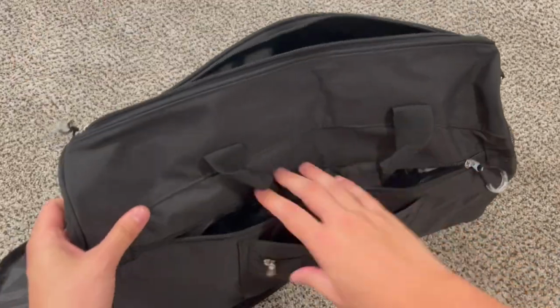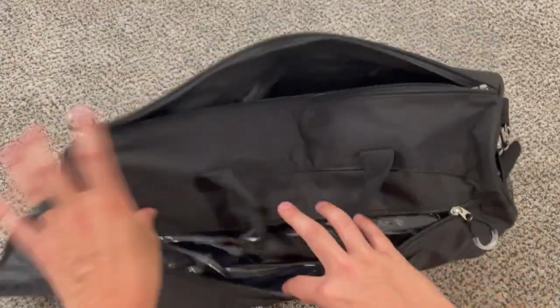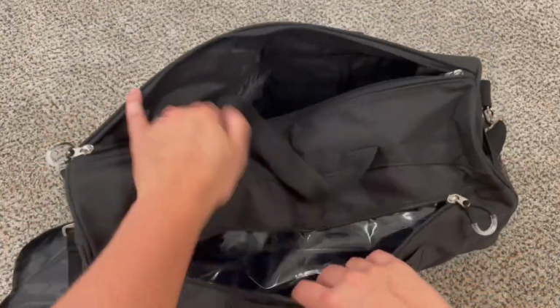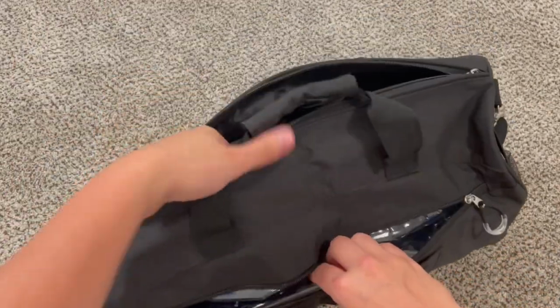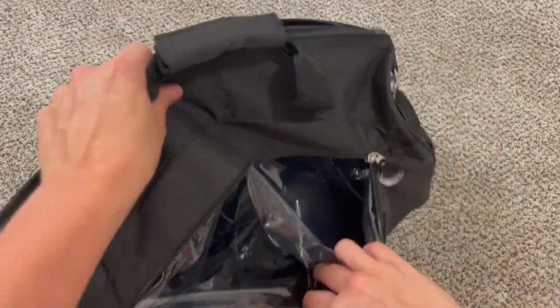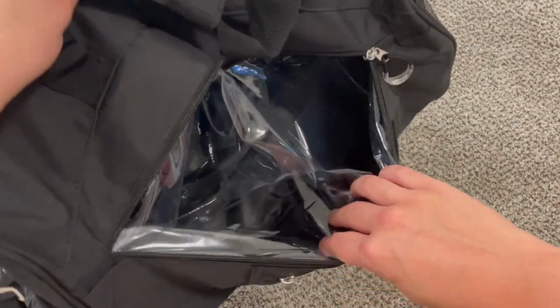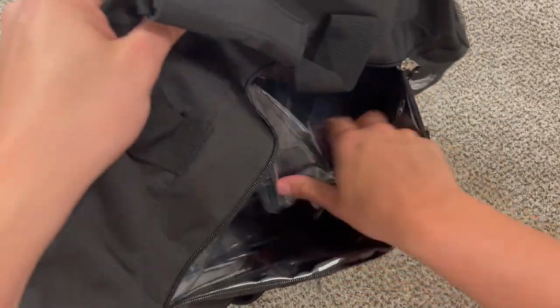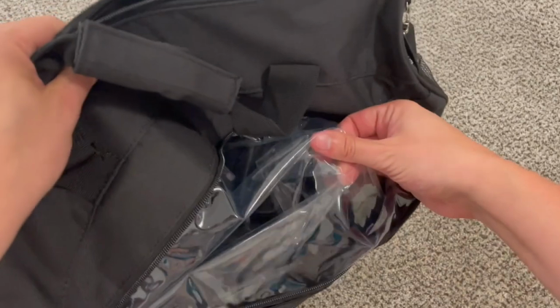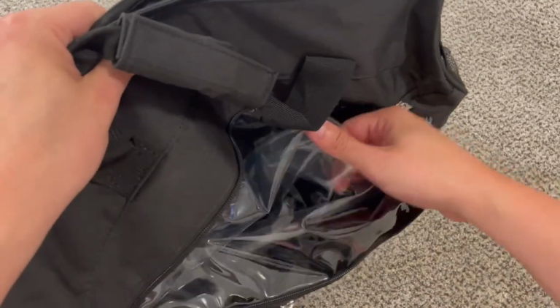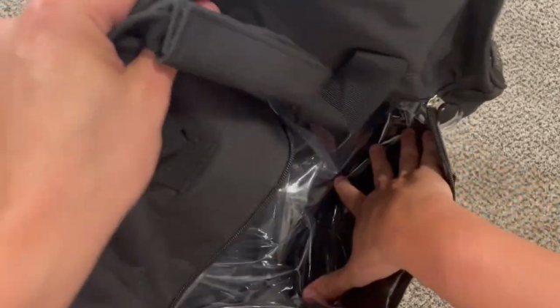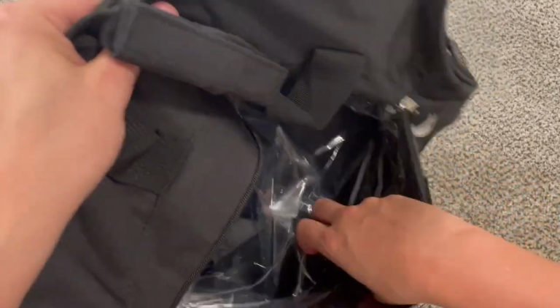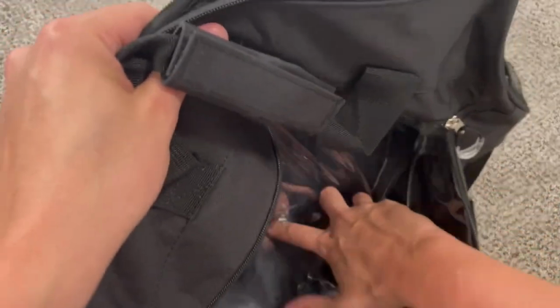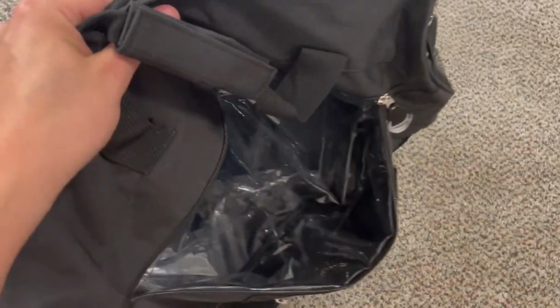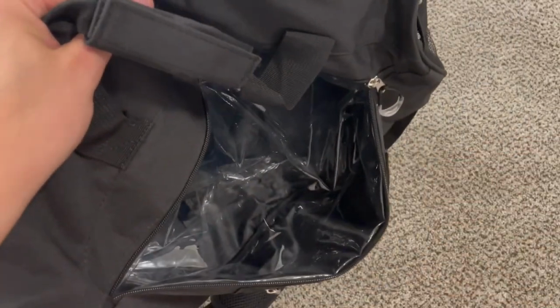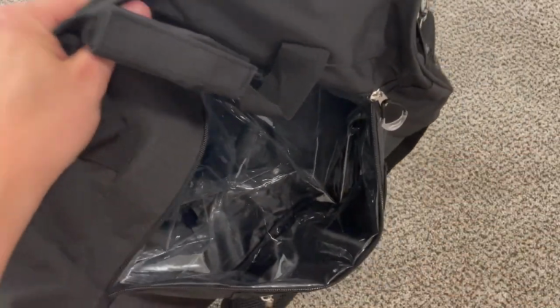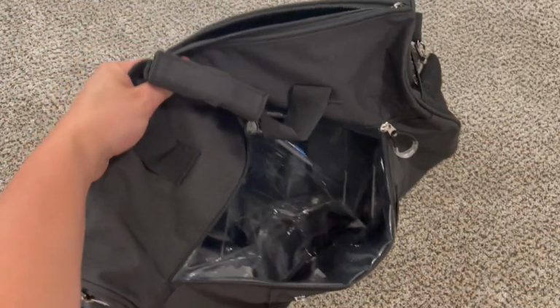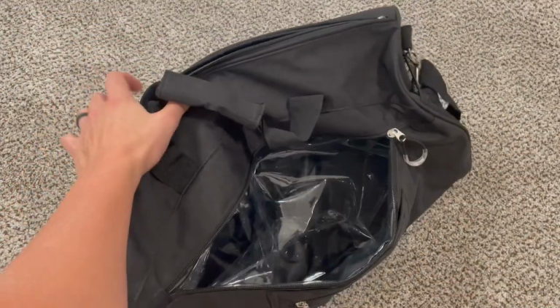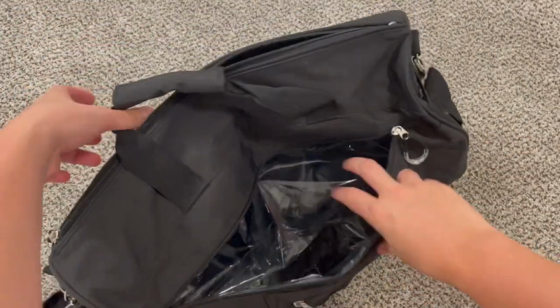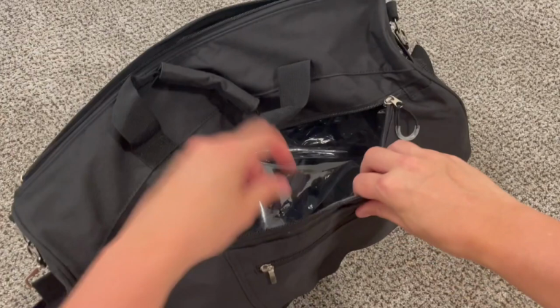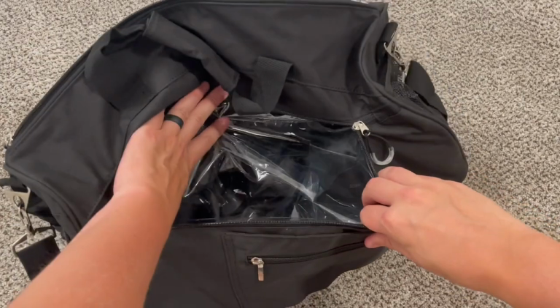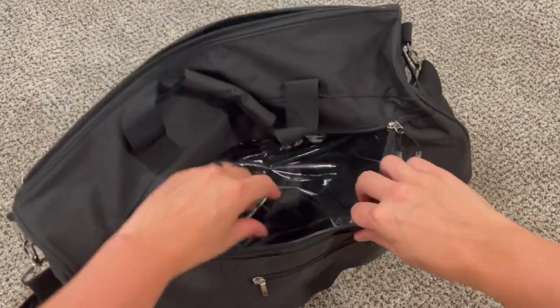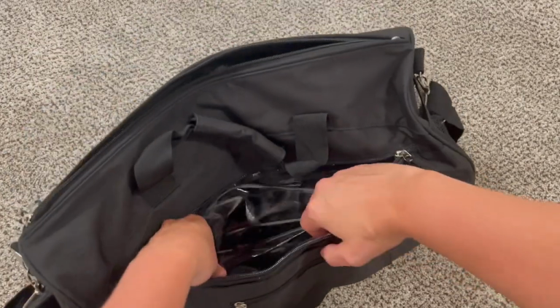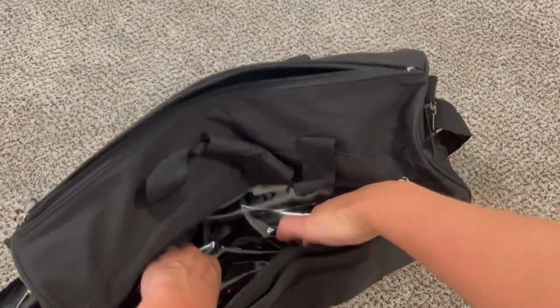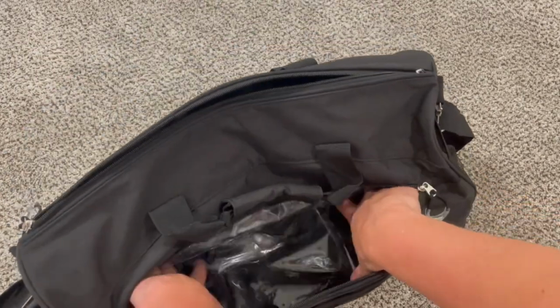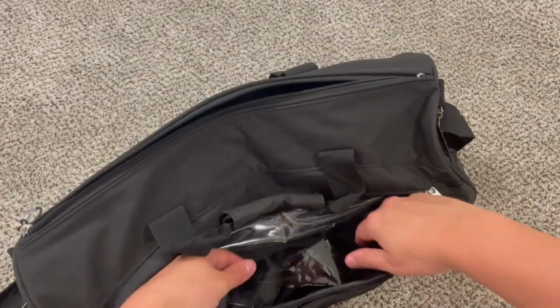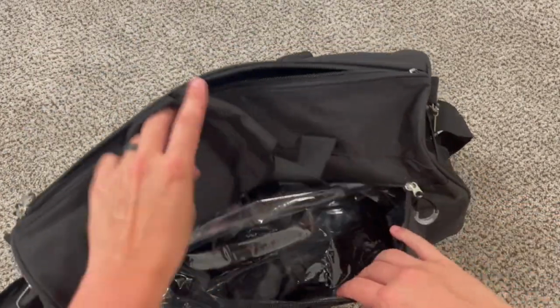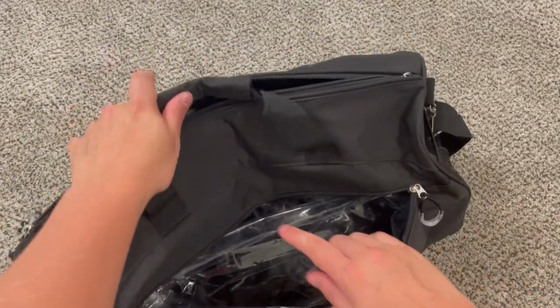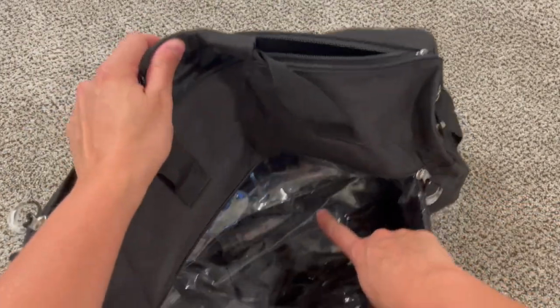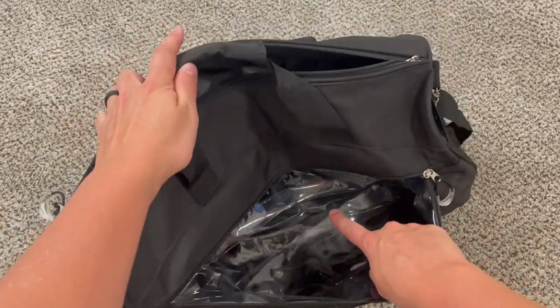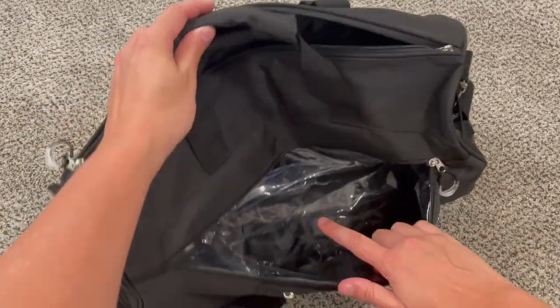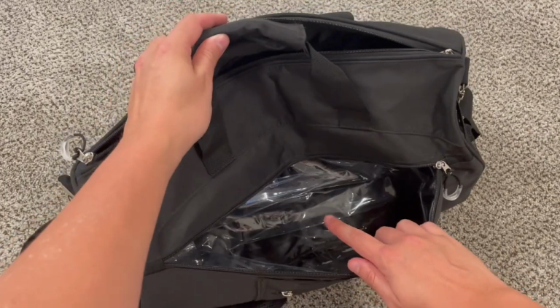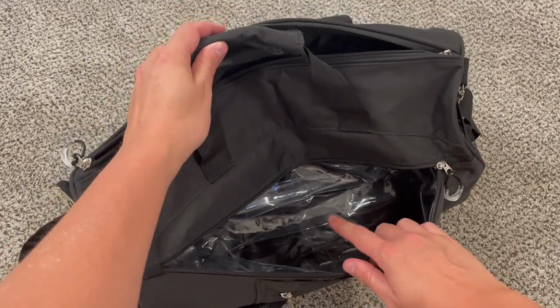There's another pocket here, and this one has a waterproof material. This is perfect for if you have a wet swimsuit or some sweaty clothes that you don't want to stink up everything else in the bag. This pocket is nice and sealed for smells and for water.